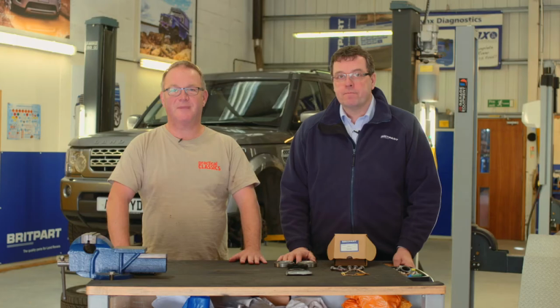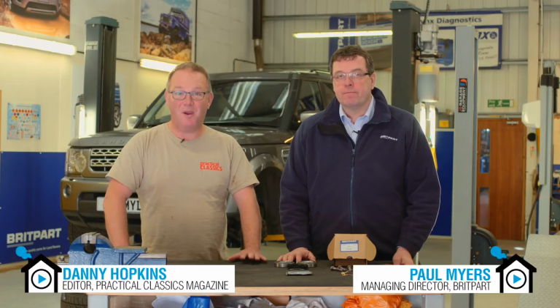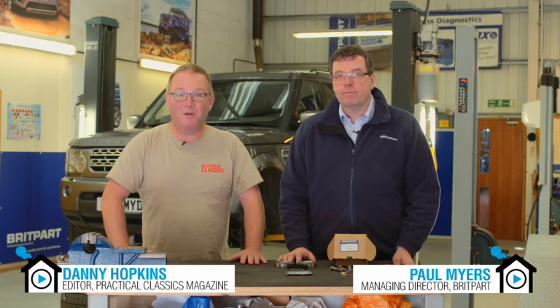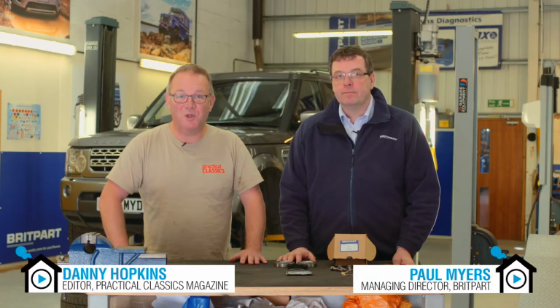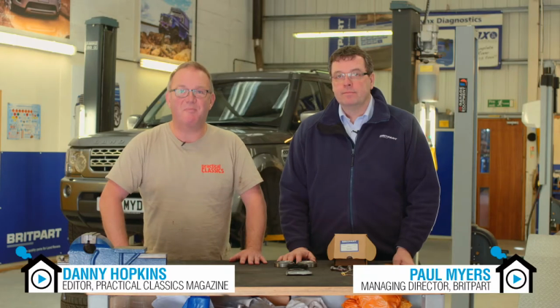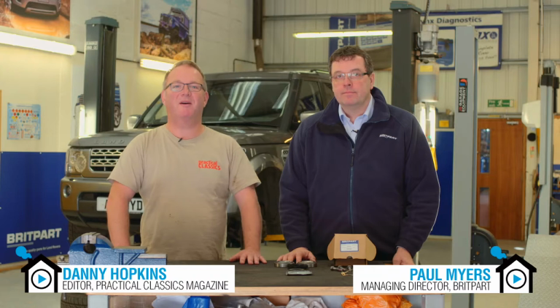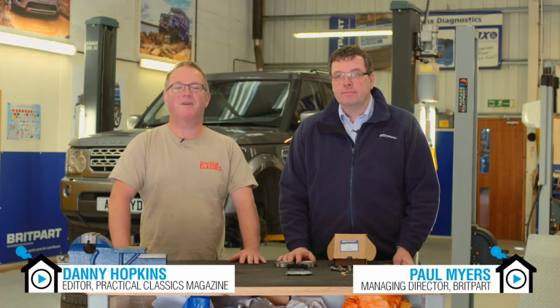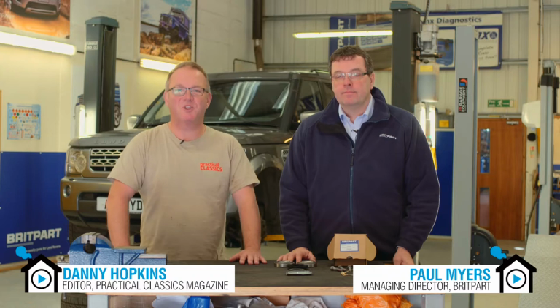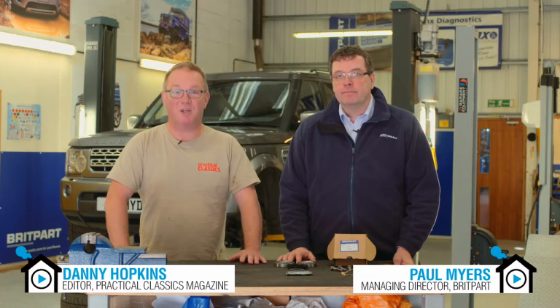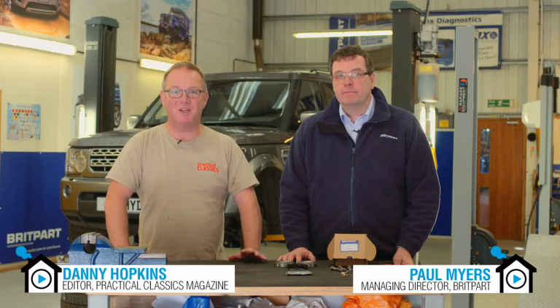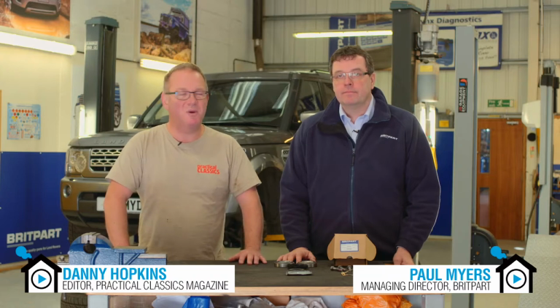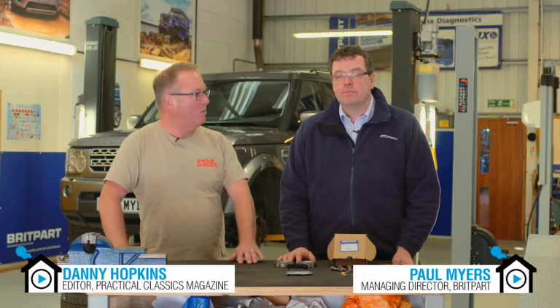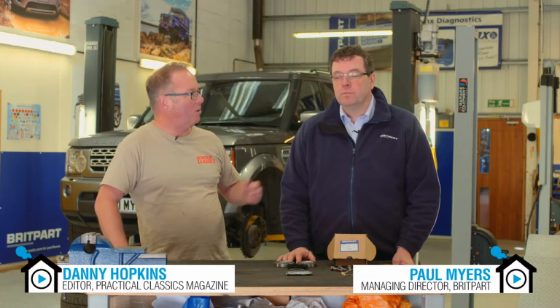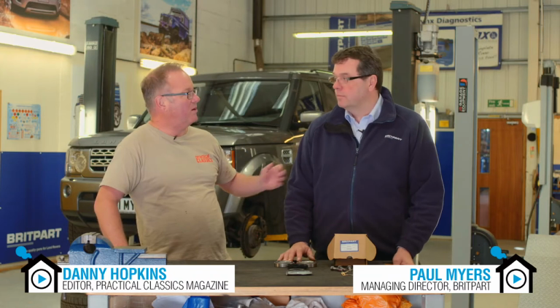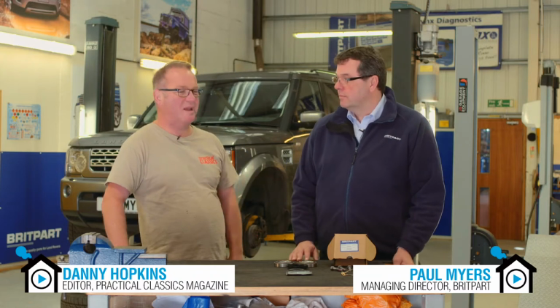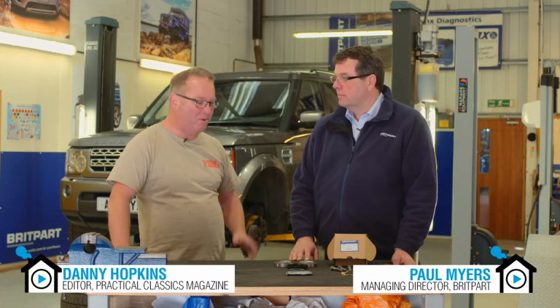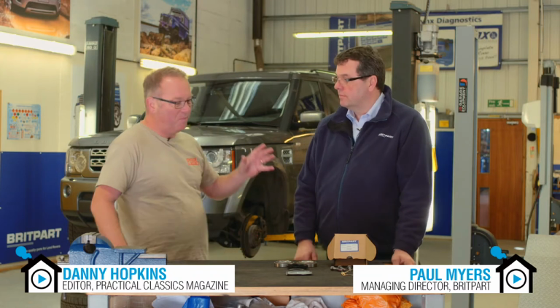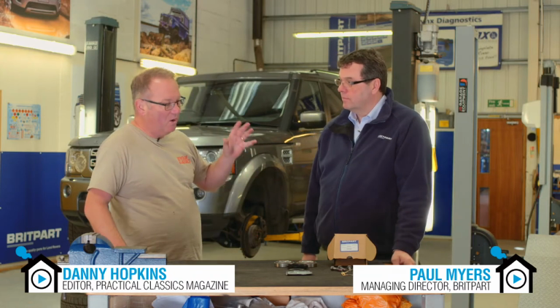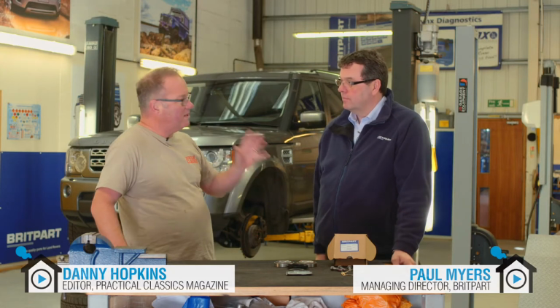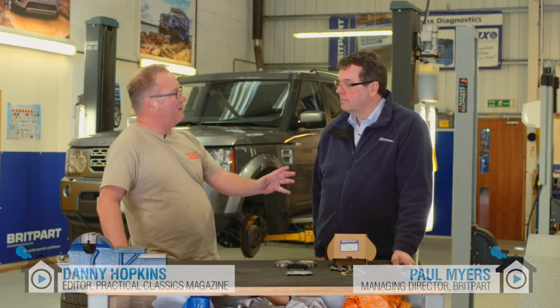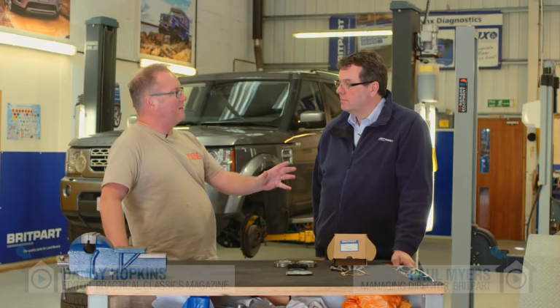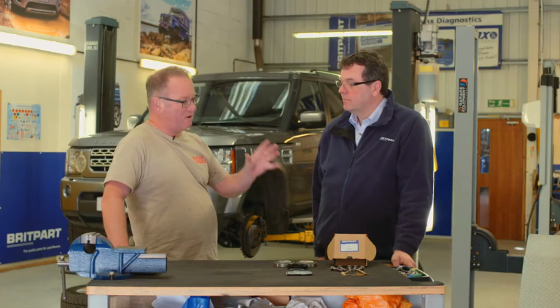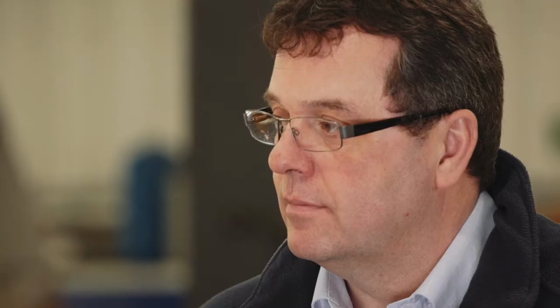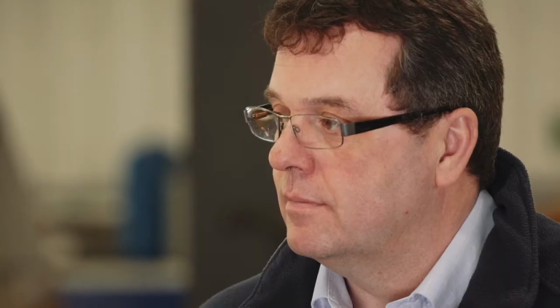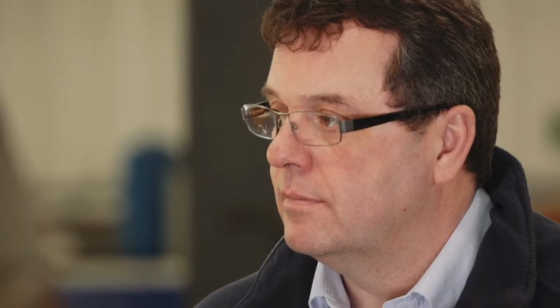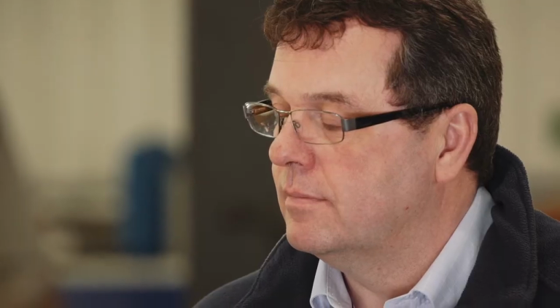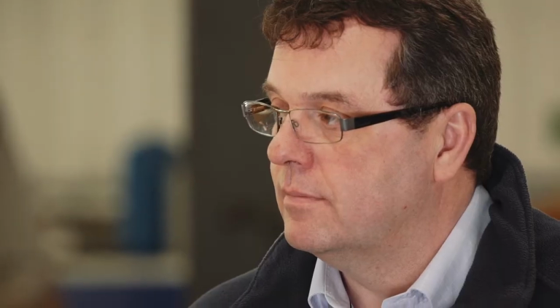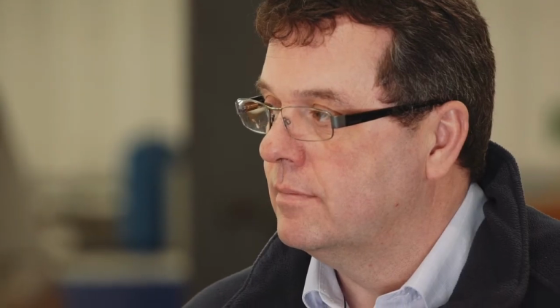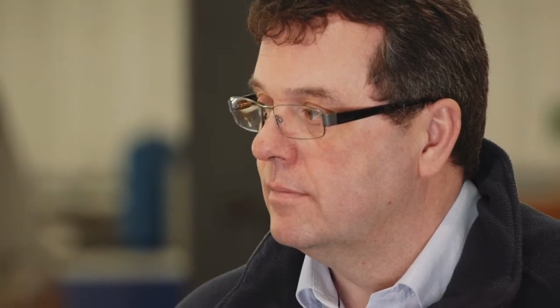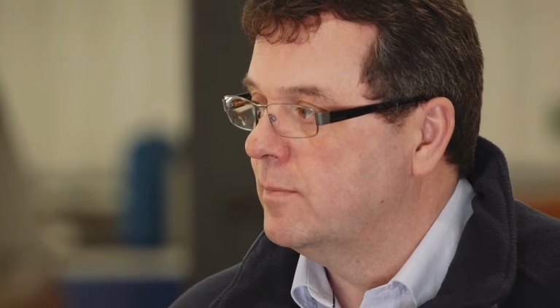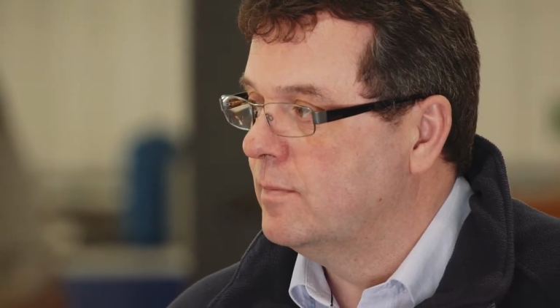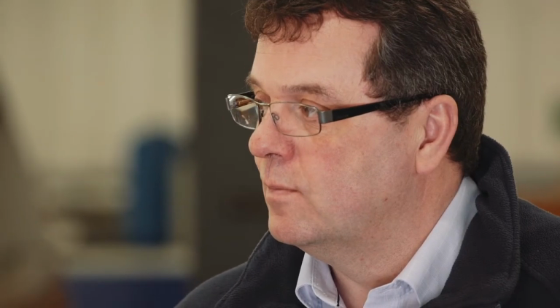Hello and welcome to Britpart. I'm over here in Shropshire at the HQ with Paul Myers, who's EMD. Paul, when somebody goes and gets their Land Rover fixed, how do they know that they're going to be using a Britpart part?